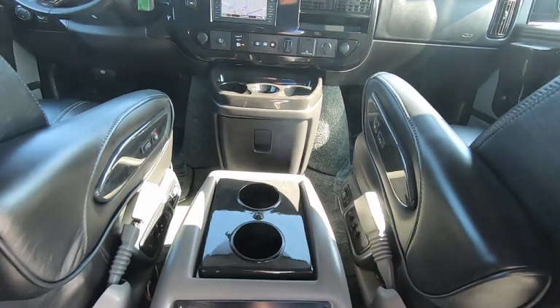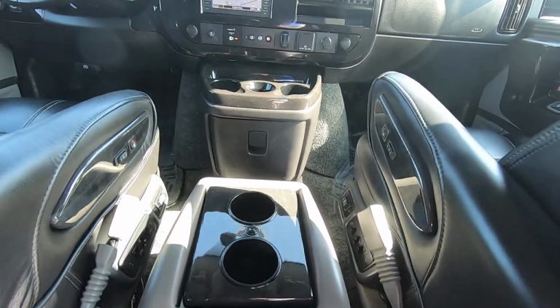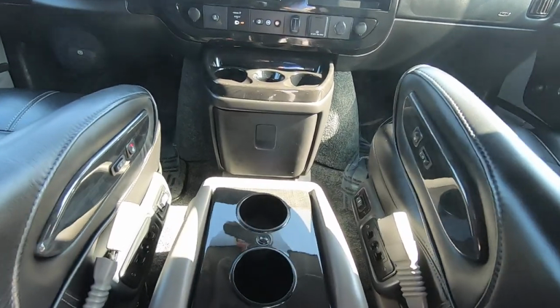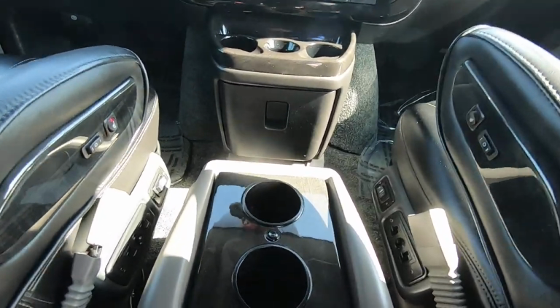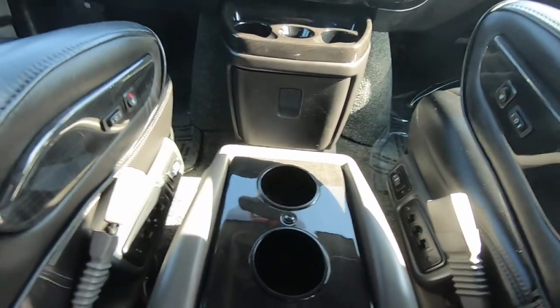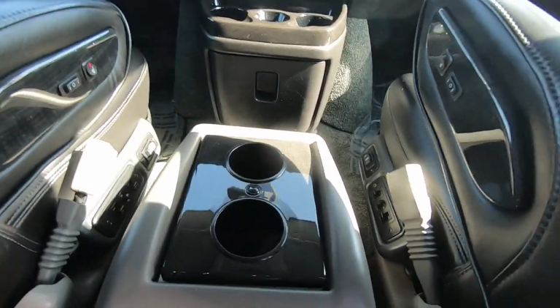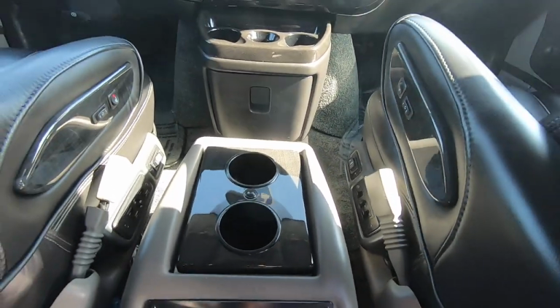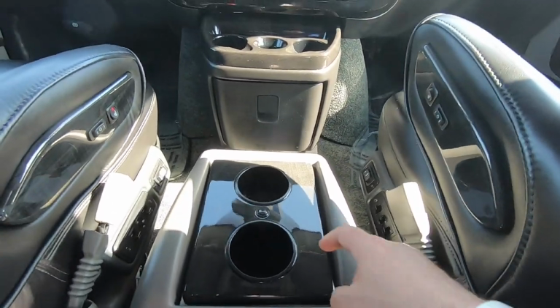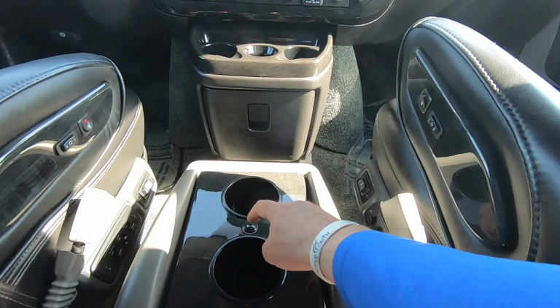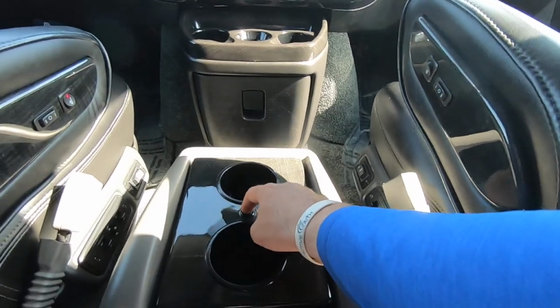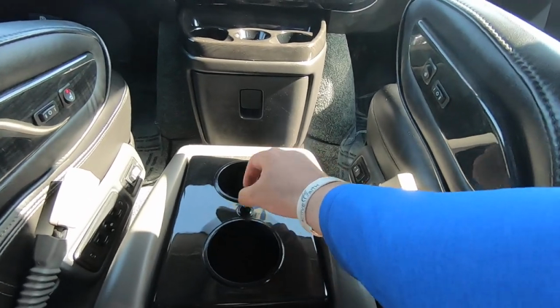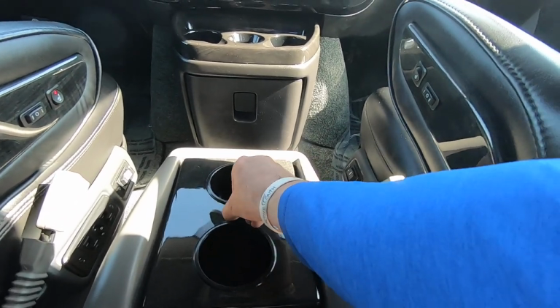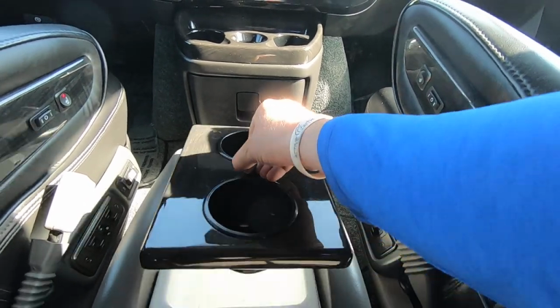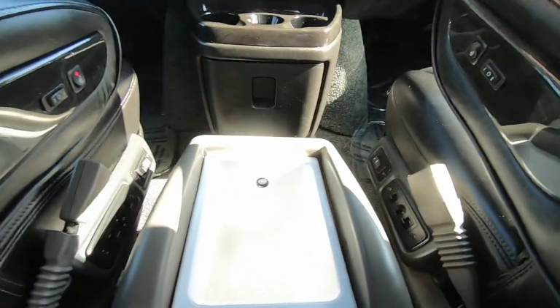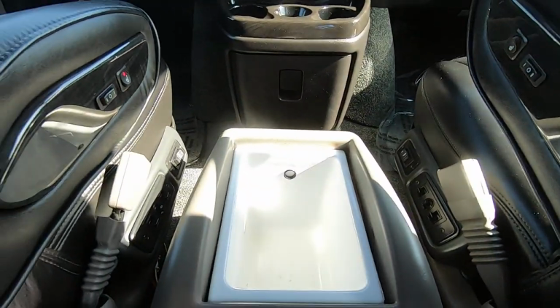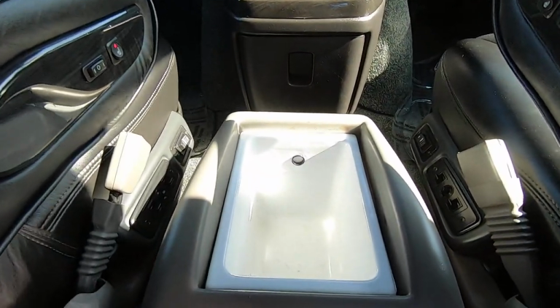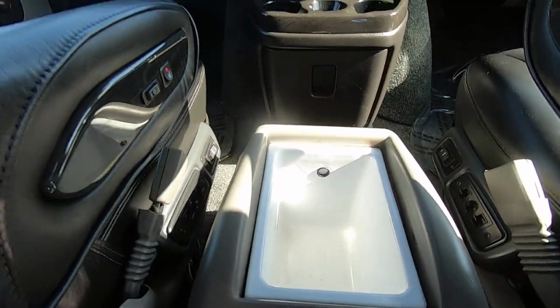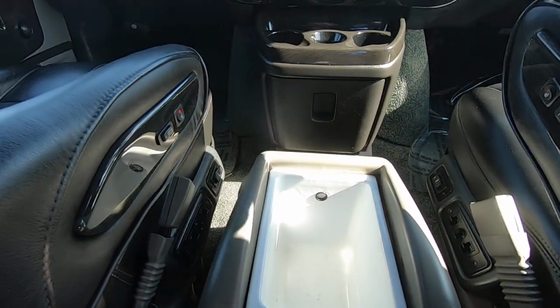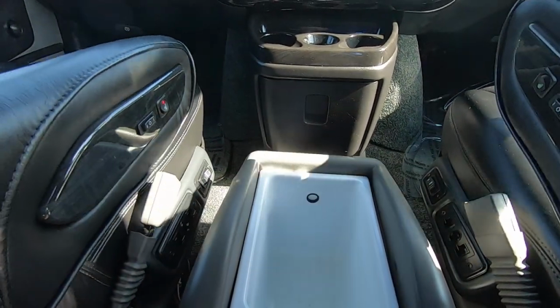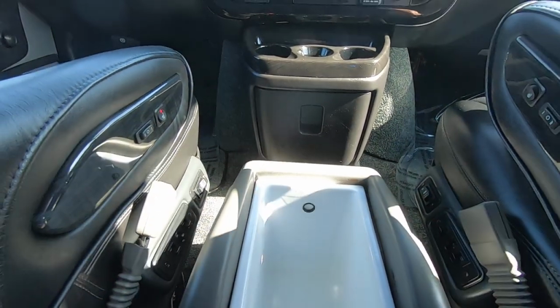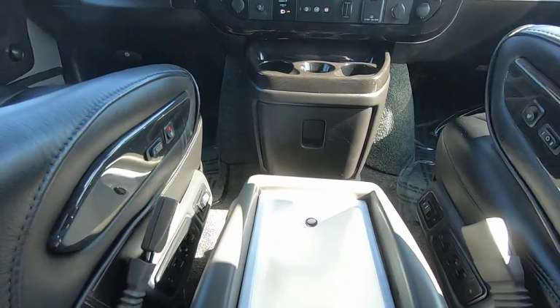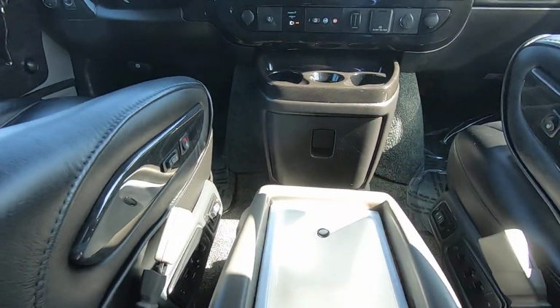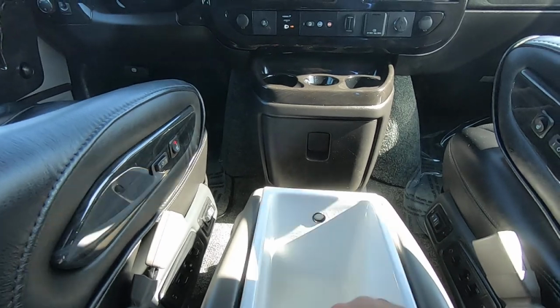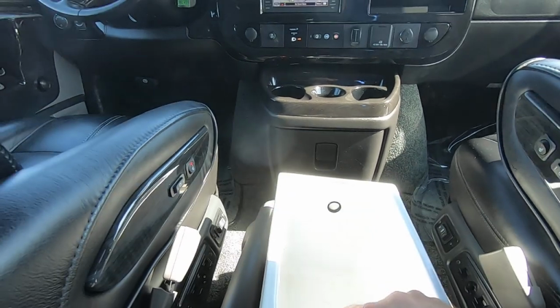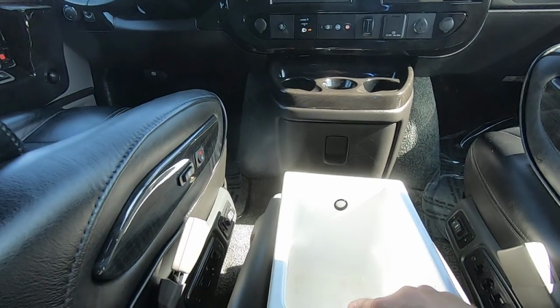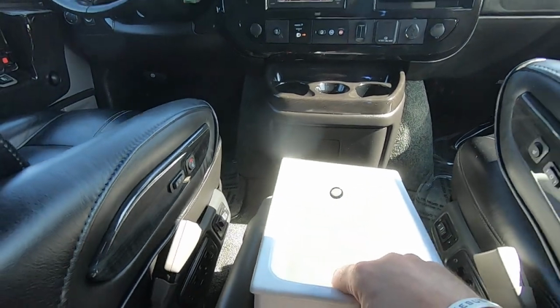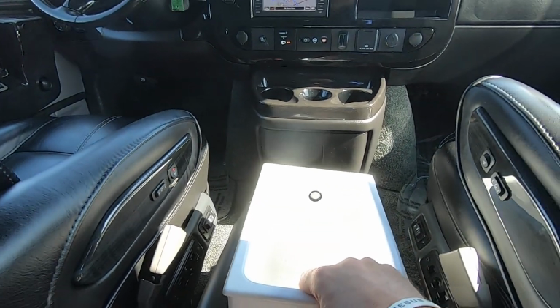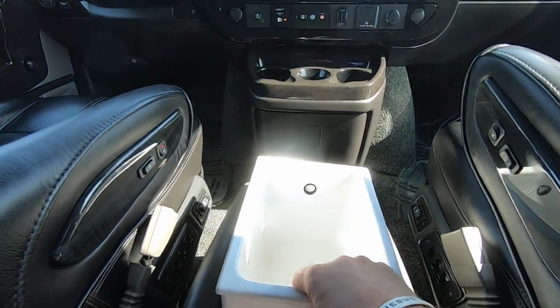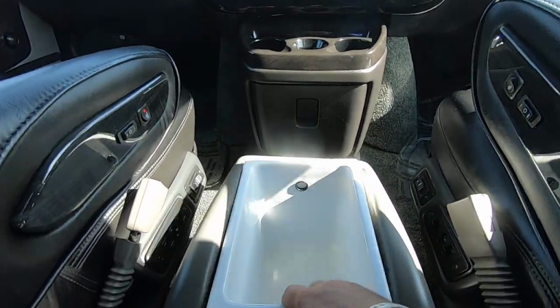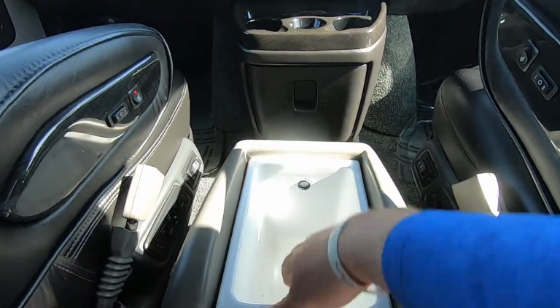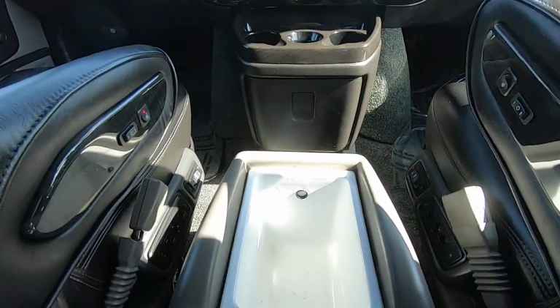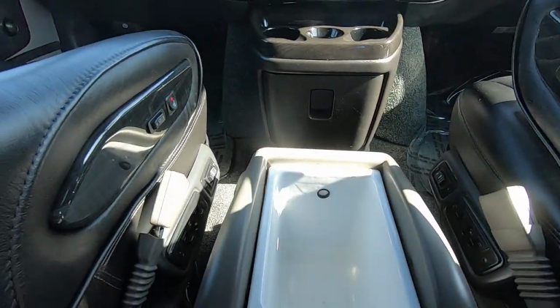You also have a cup holder here that doubles as a cooler. You can take the insert out and dump it when the ice melts.